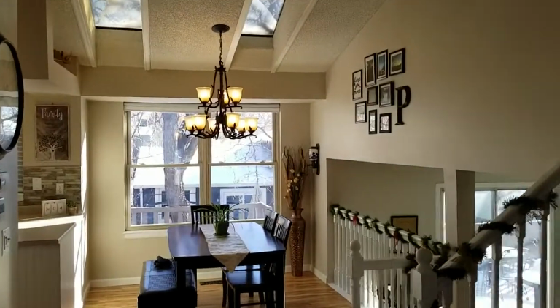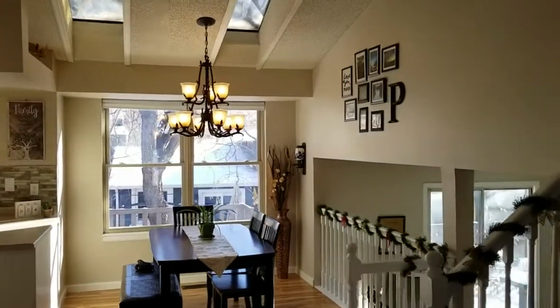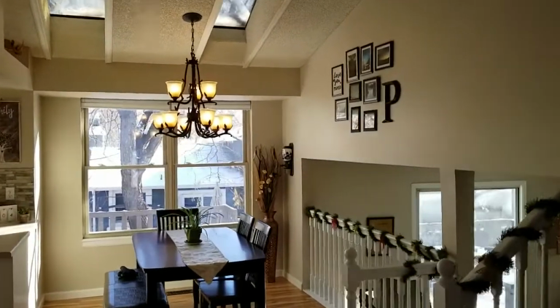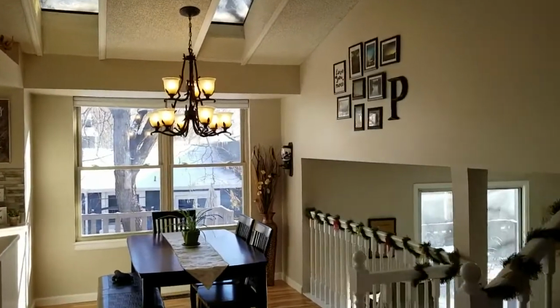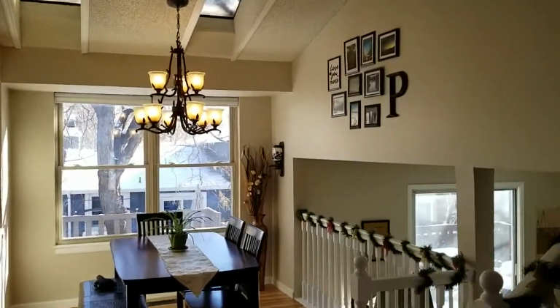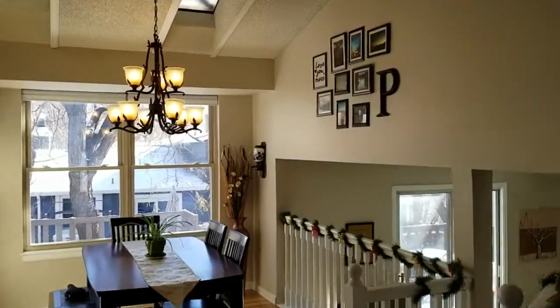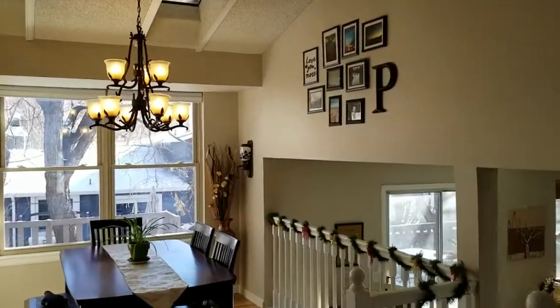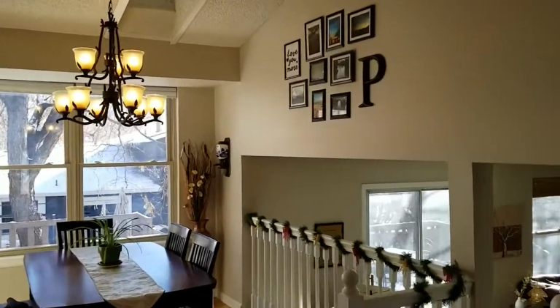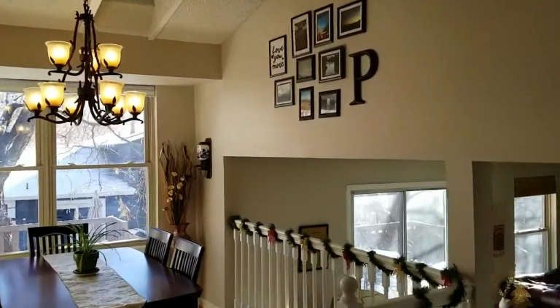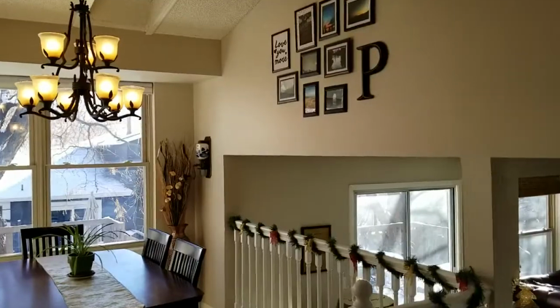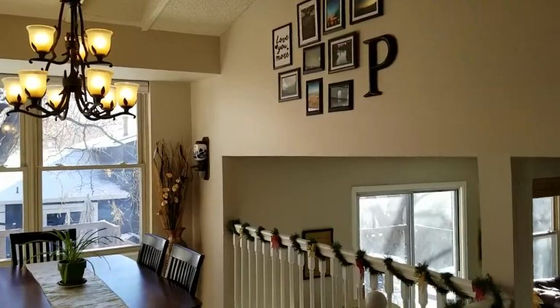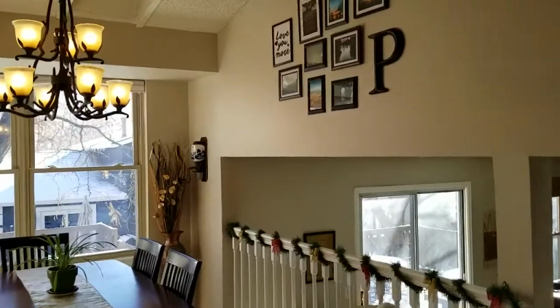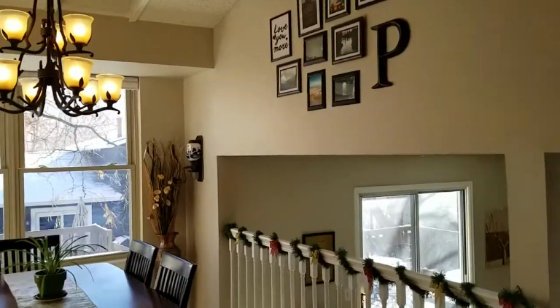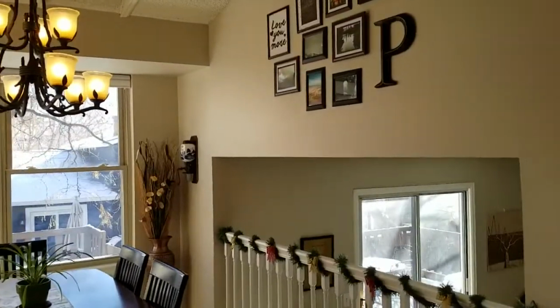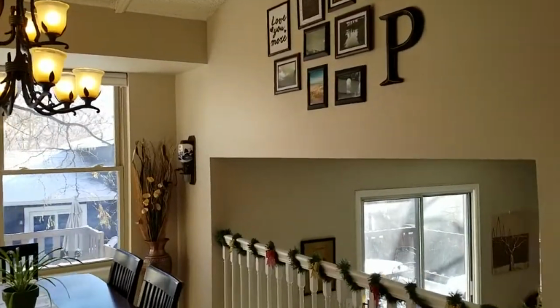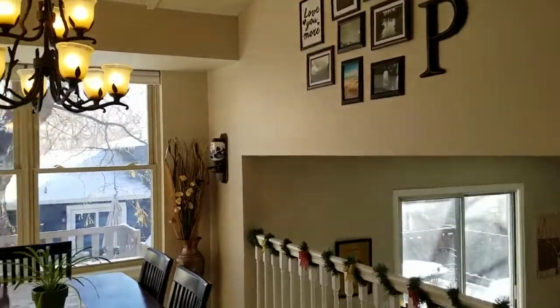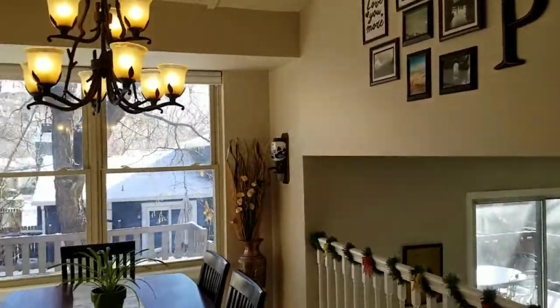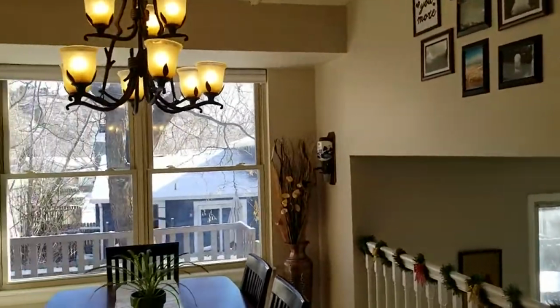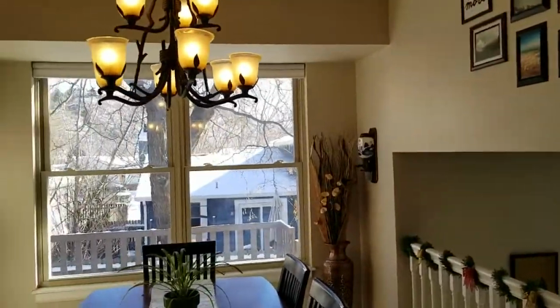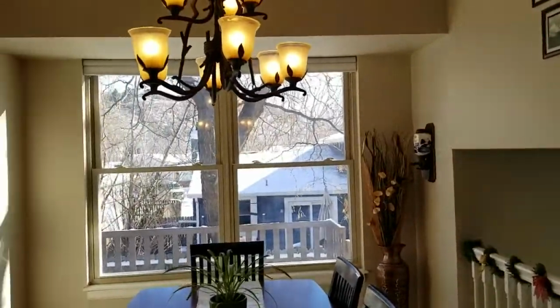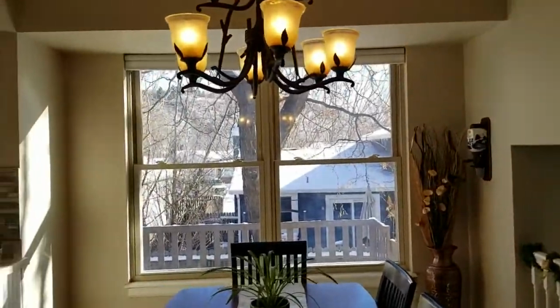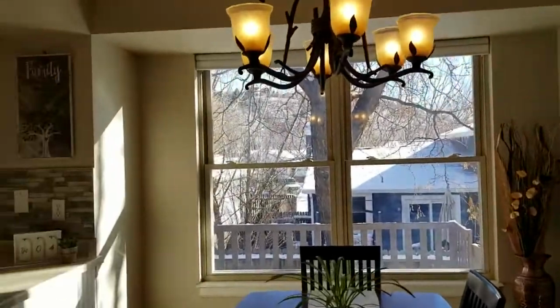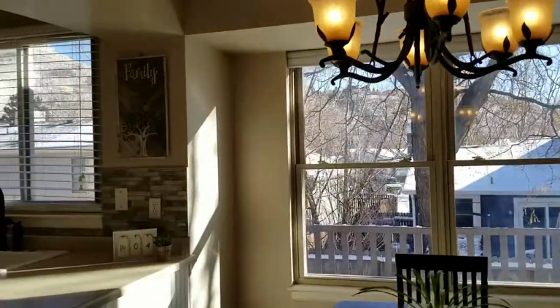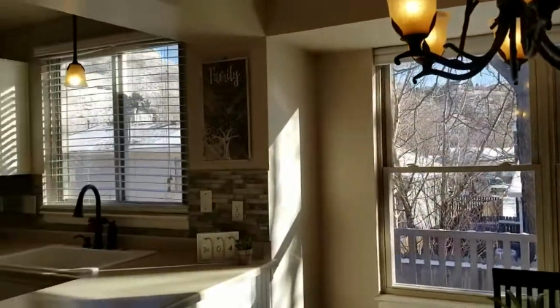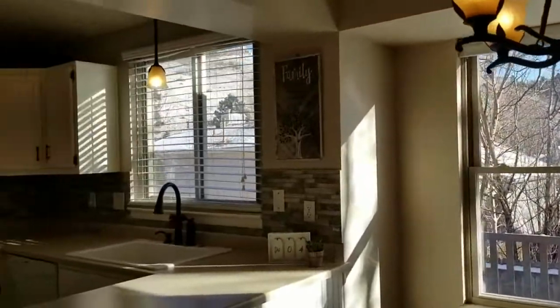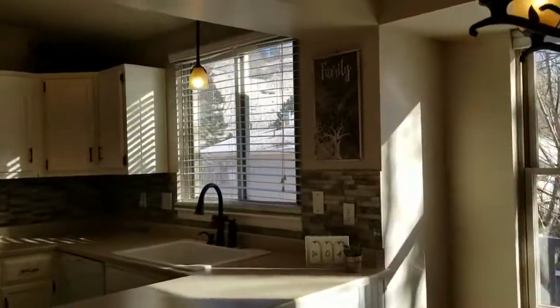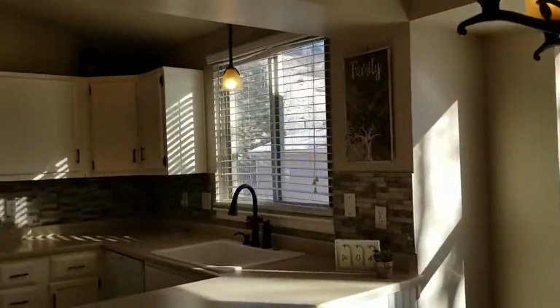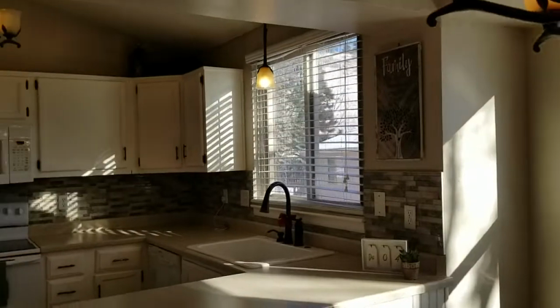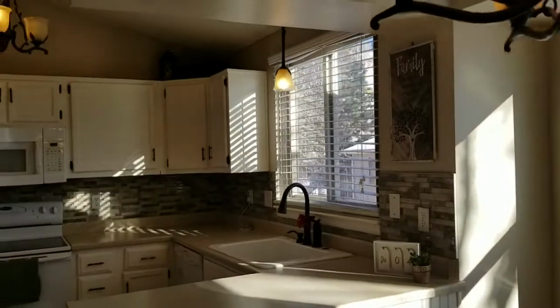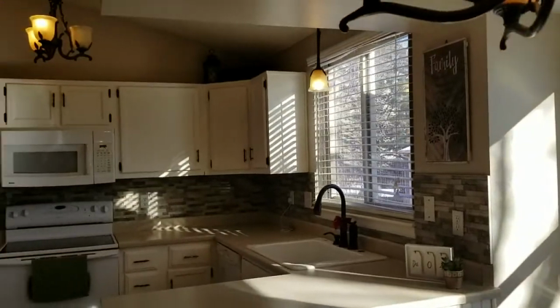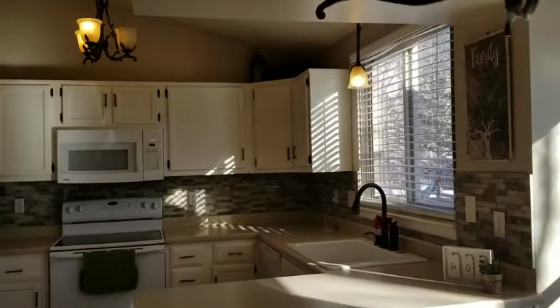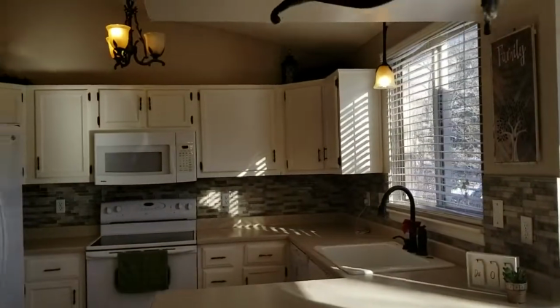Three bedrooms, two baths. You should come check this place out — it's going to hit the market live this week, listed at $275,000.